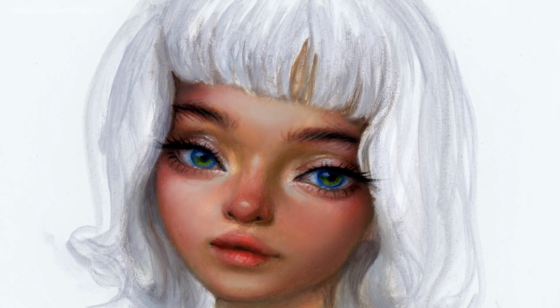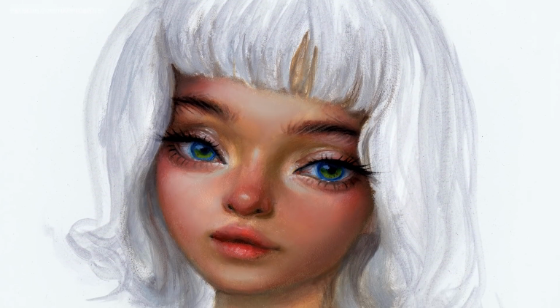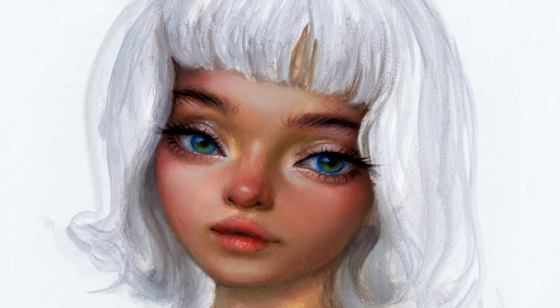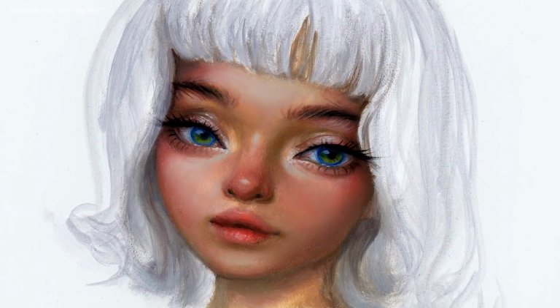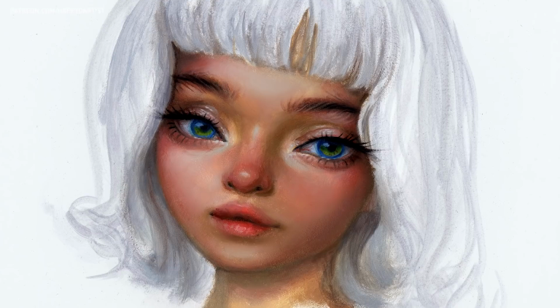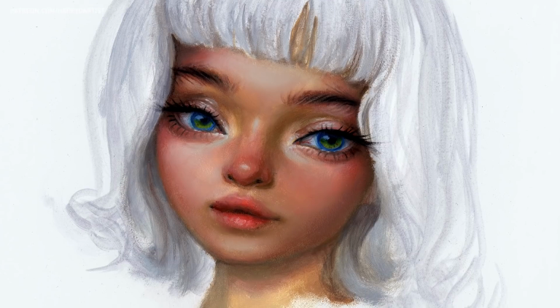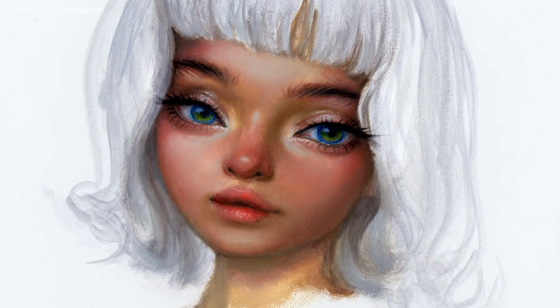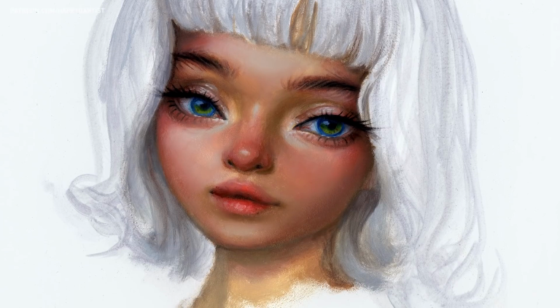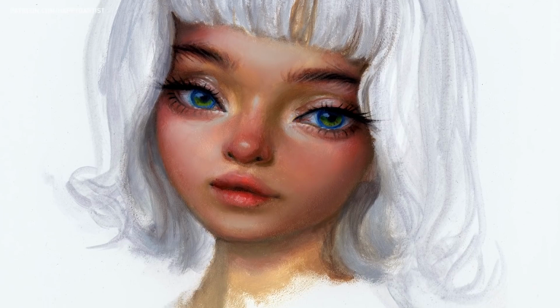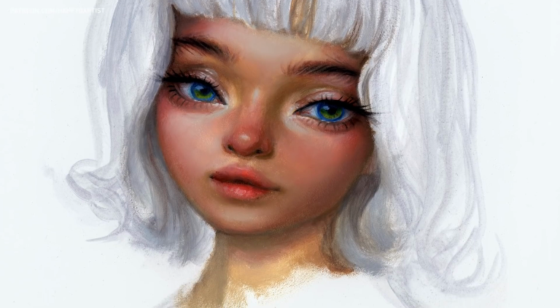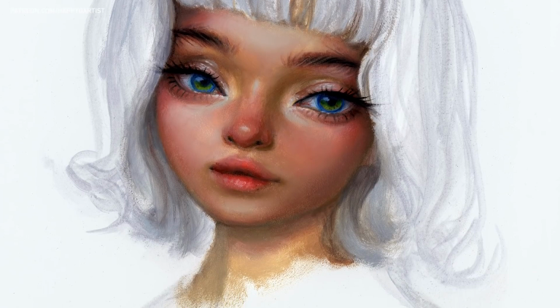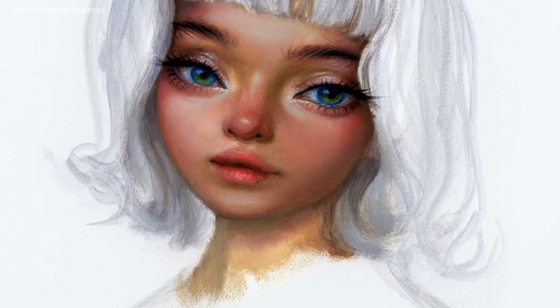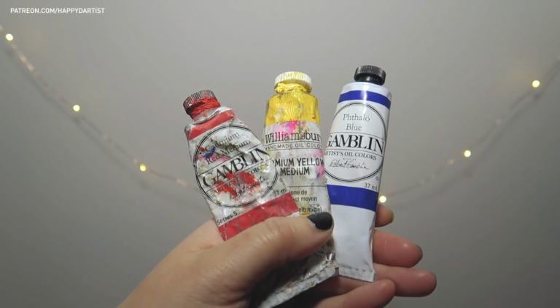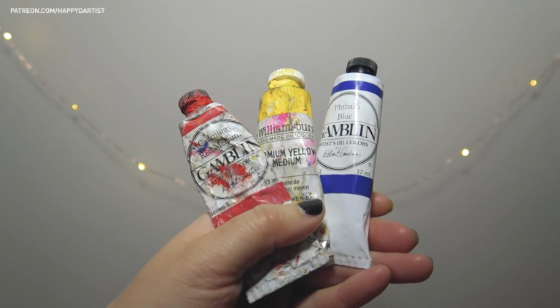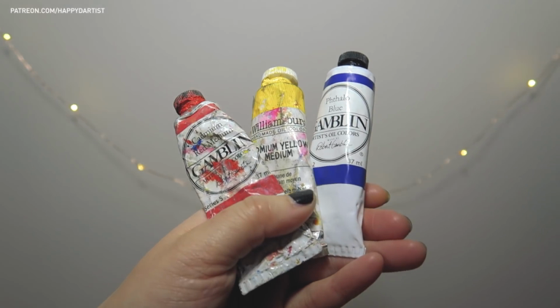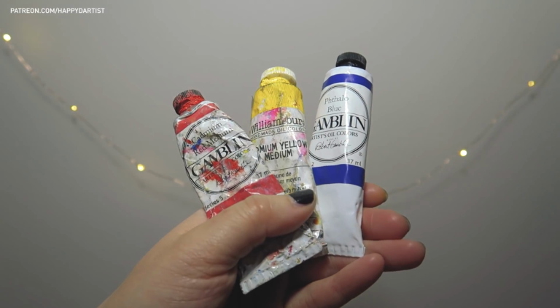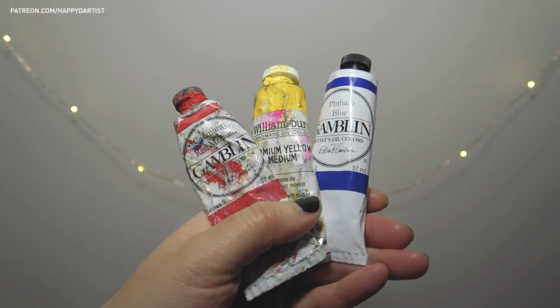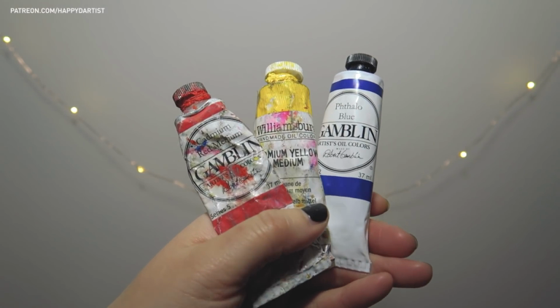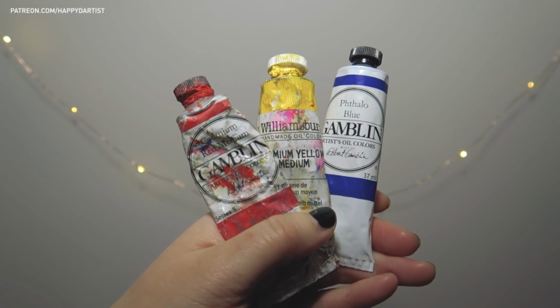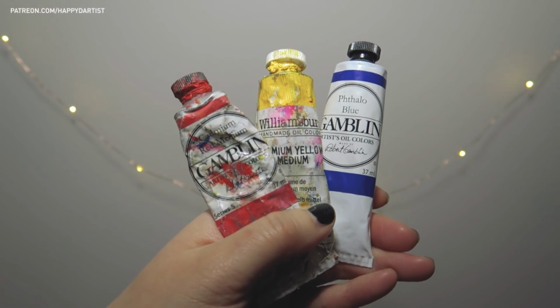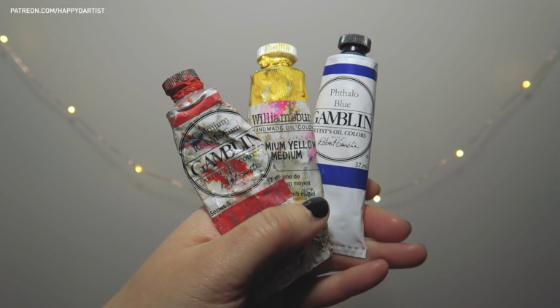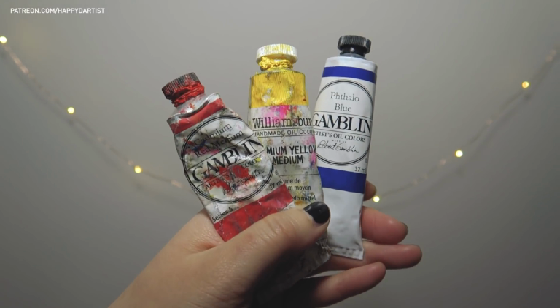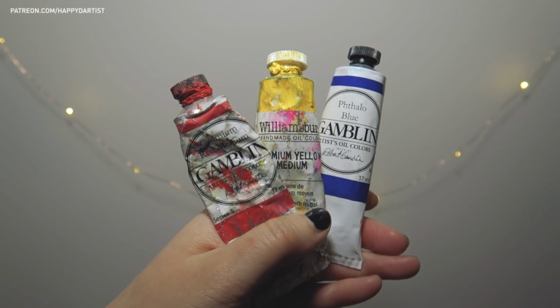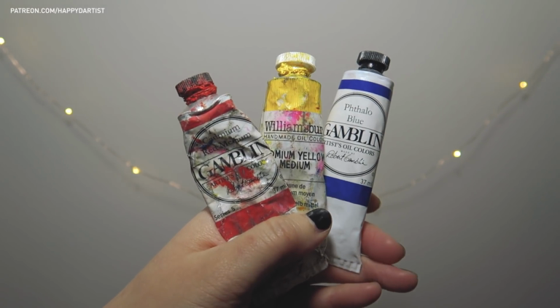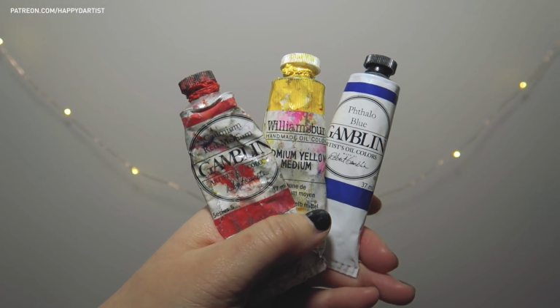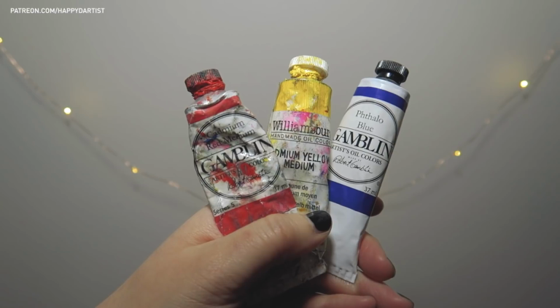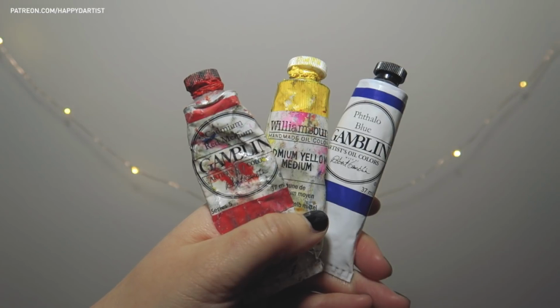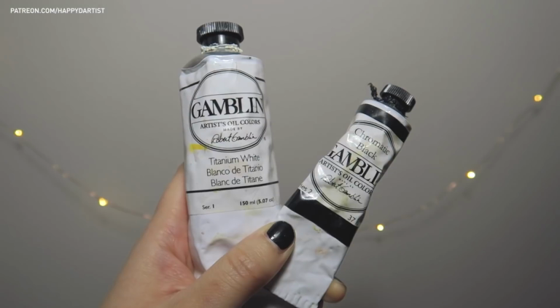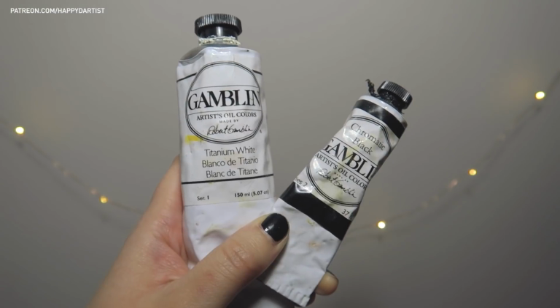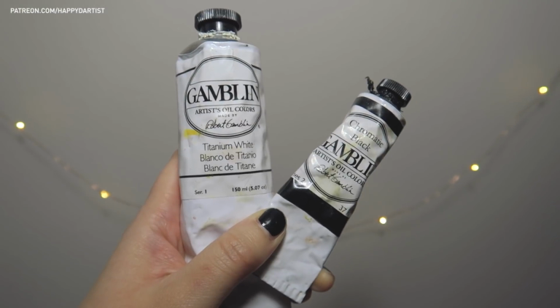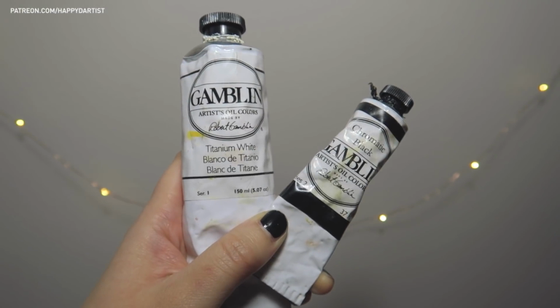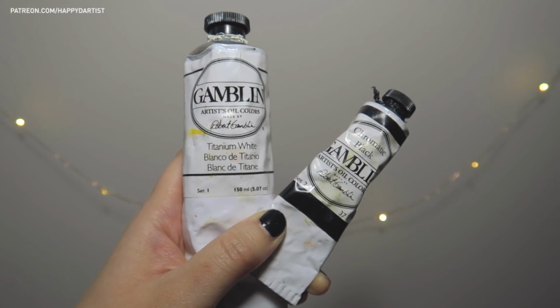Back to the tutorial. I'm going to show you how I created this oil painting and how I mixed all of the skin tones using only three colors plus black and white.